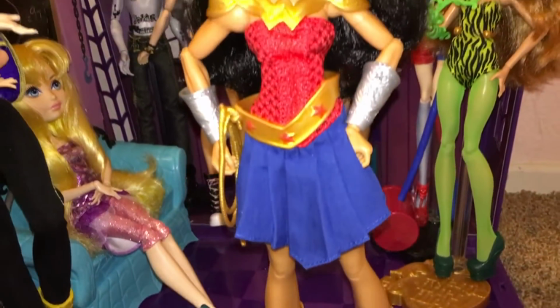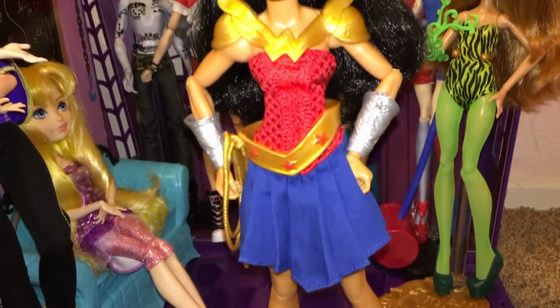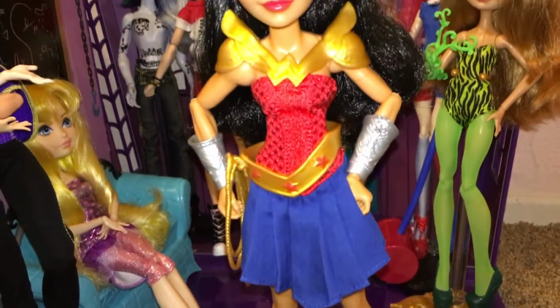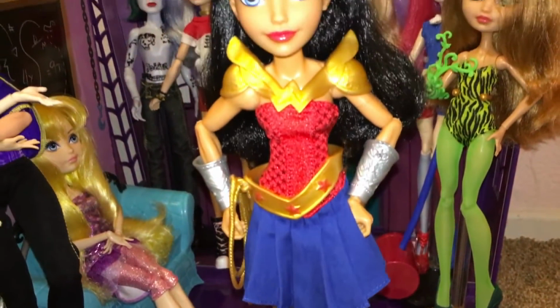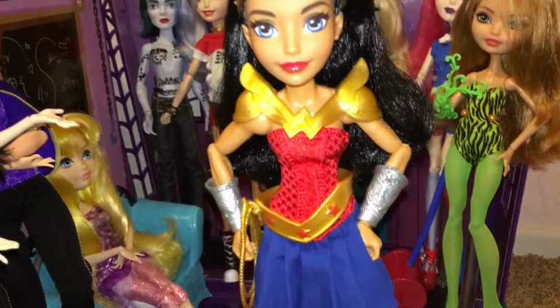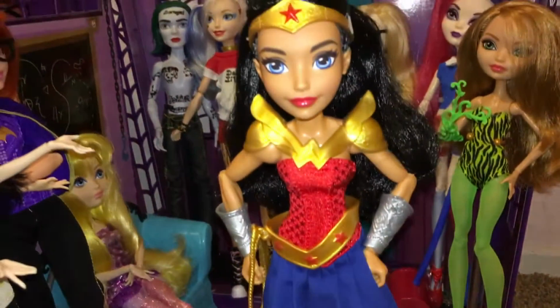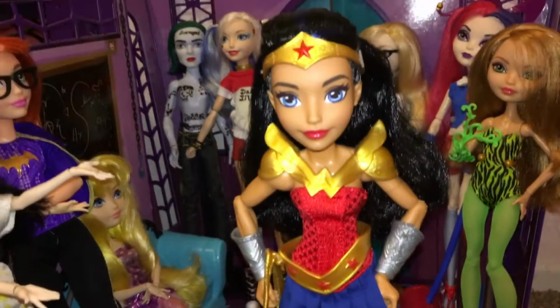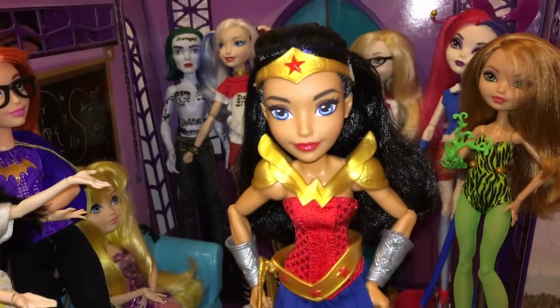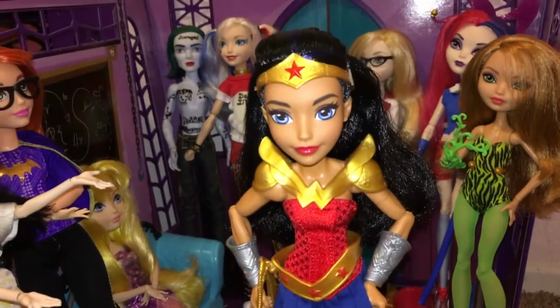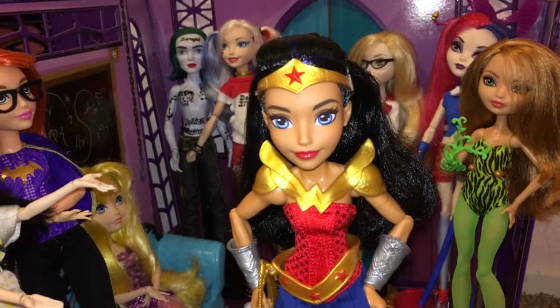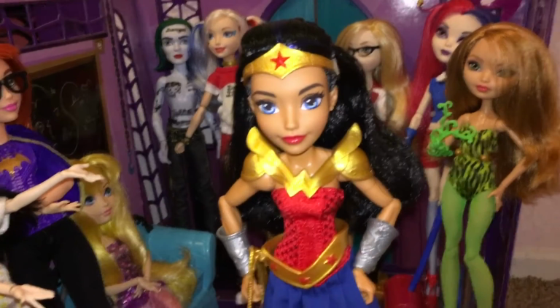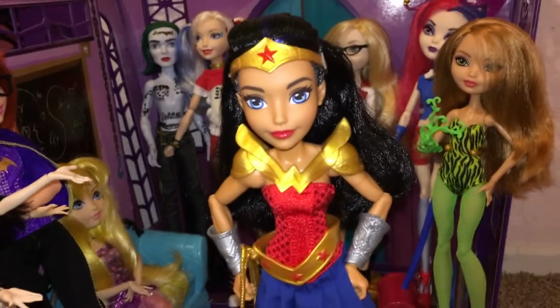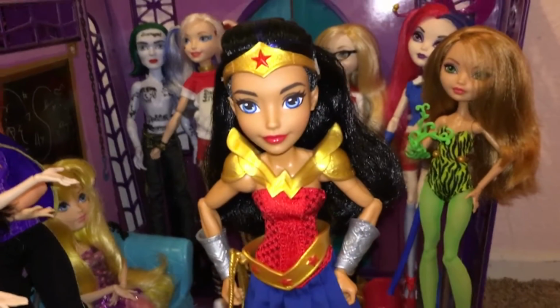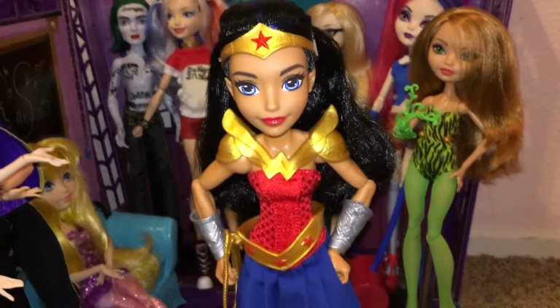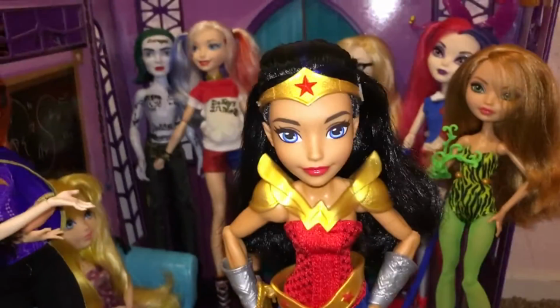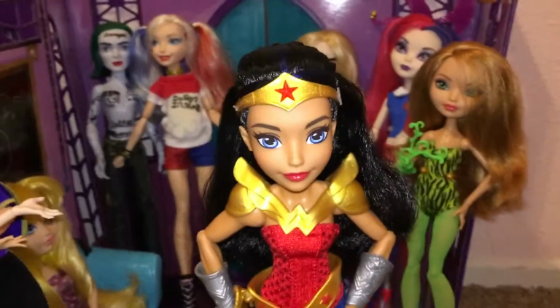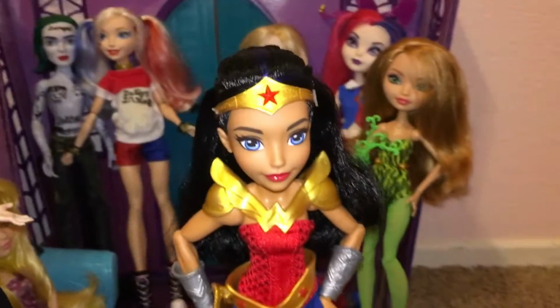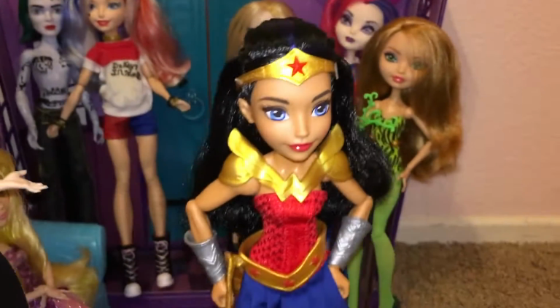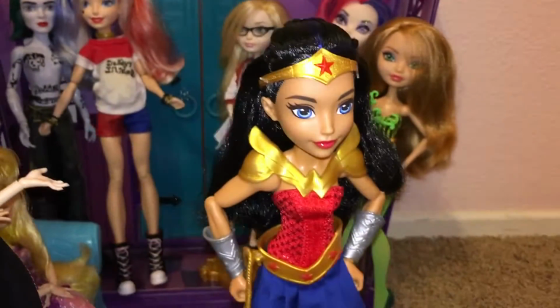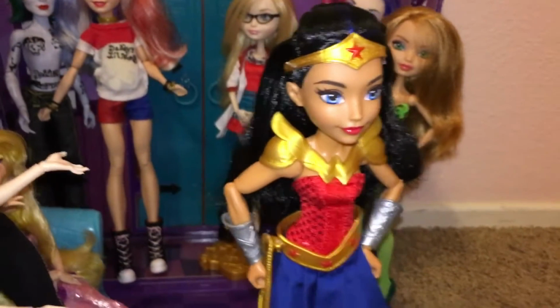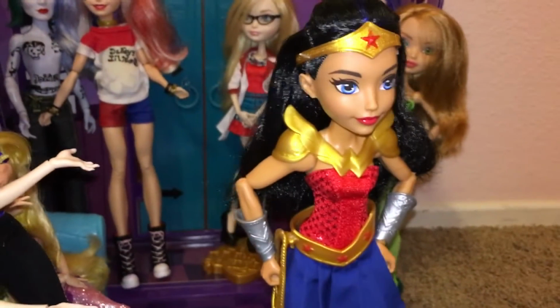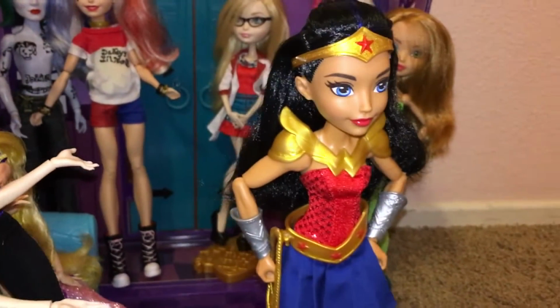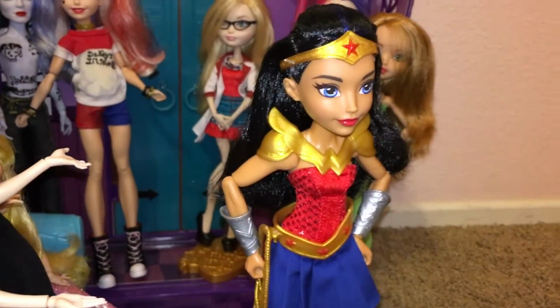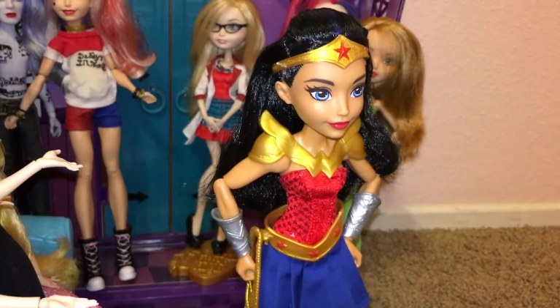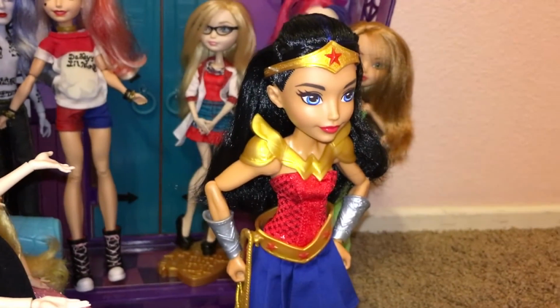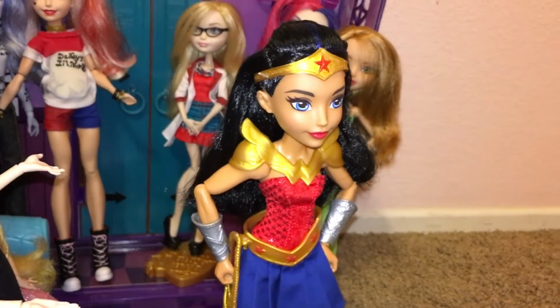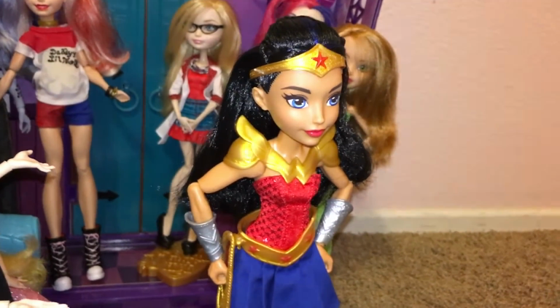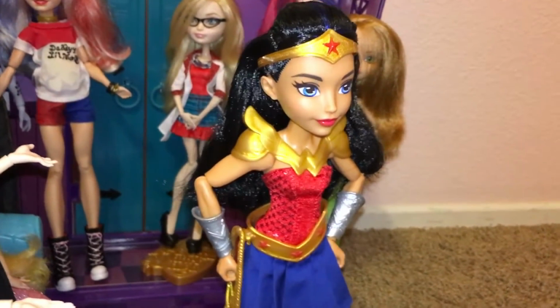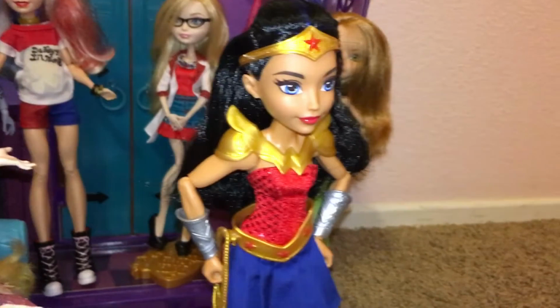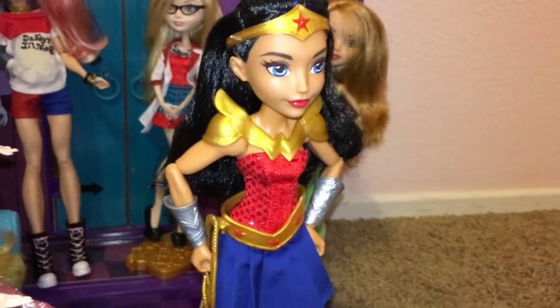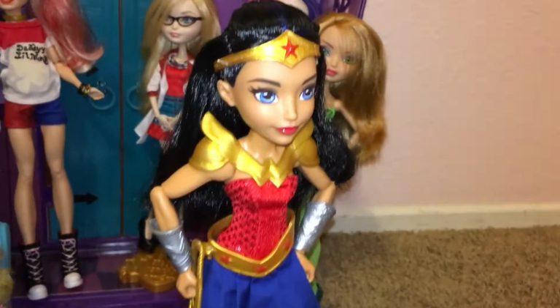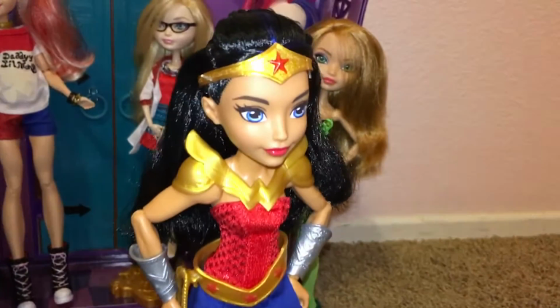She looks taller than any other DC Superhero Girl. I put her next to Harley, and she beats her by a few inches.